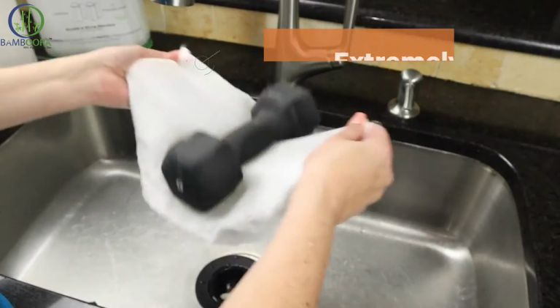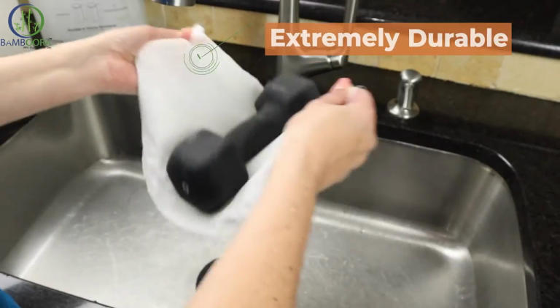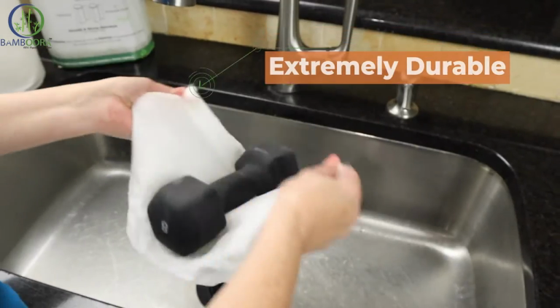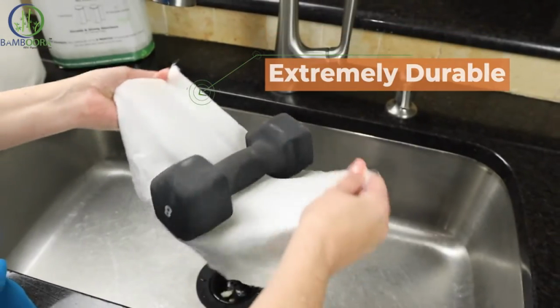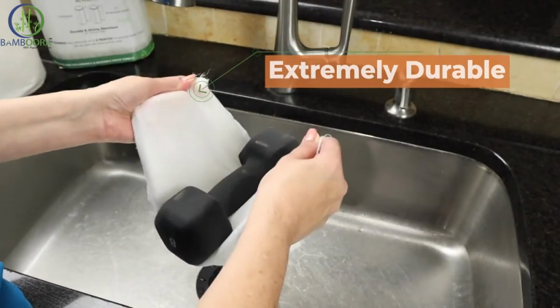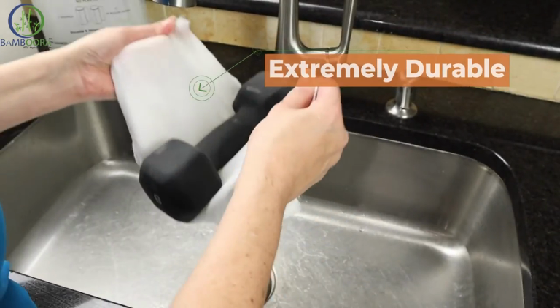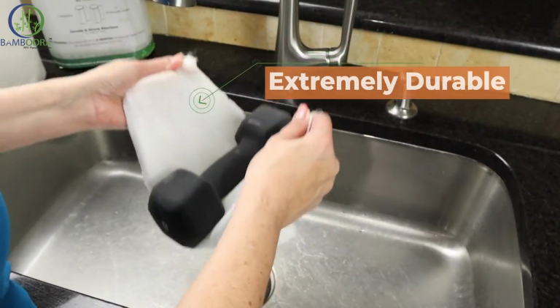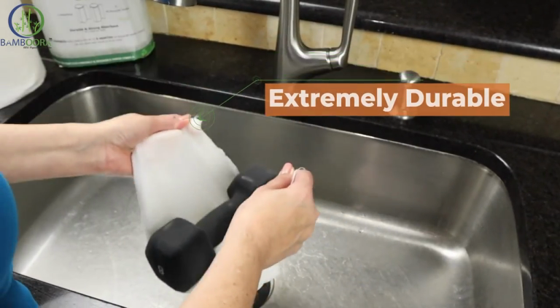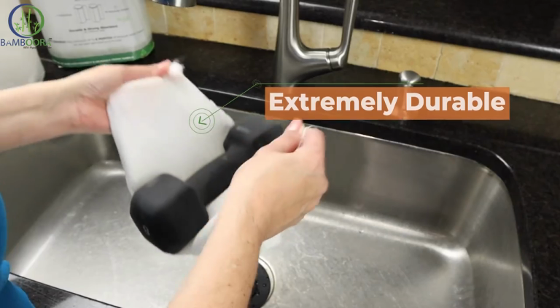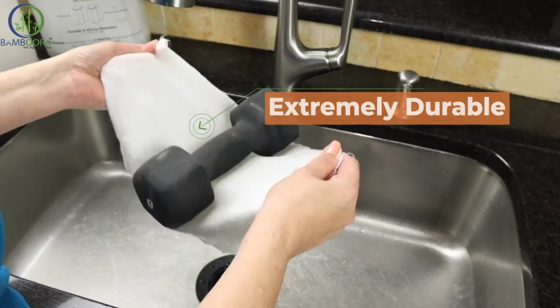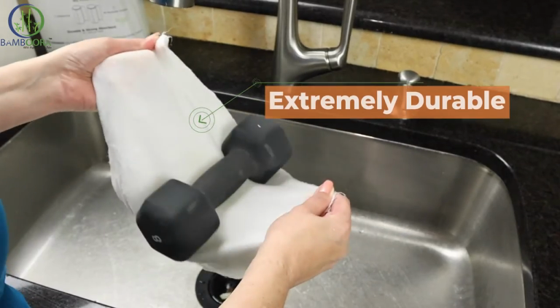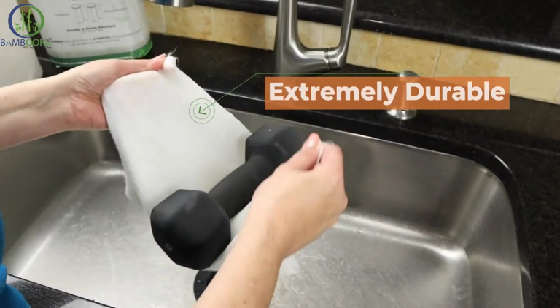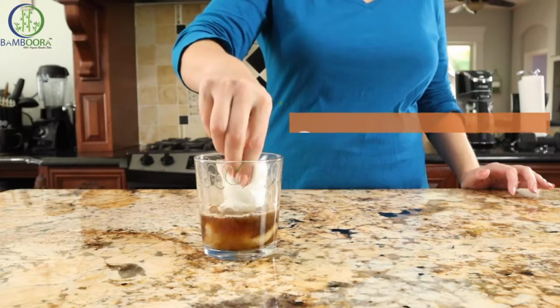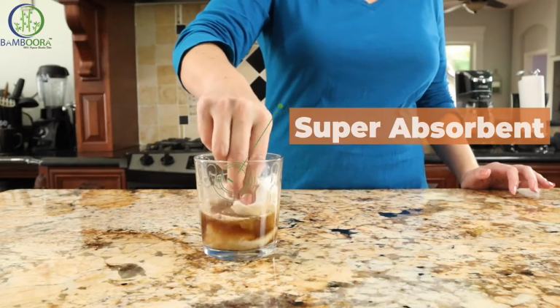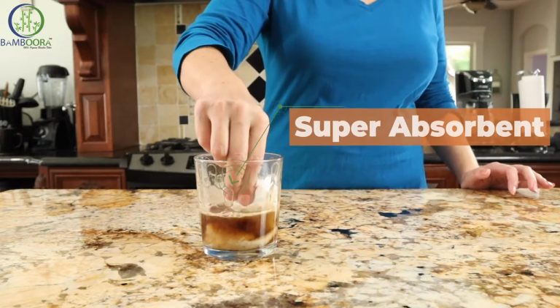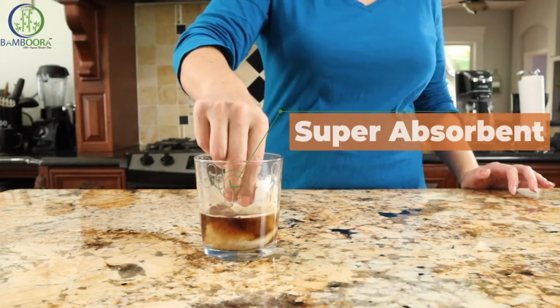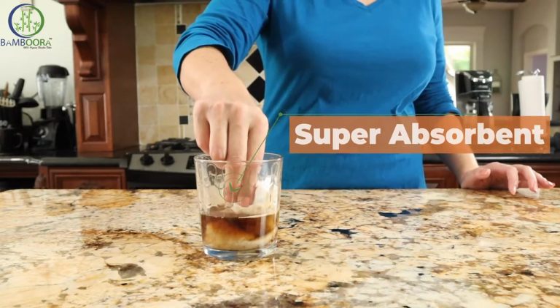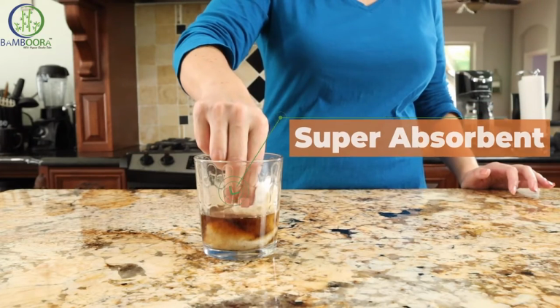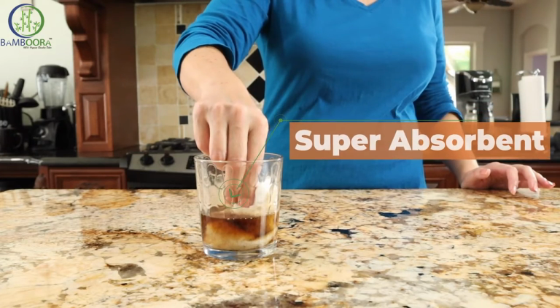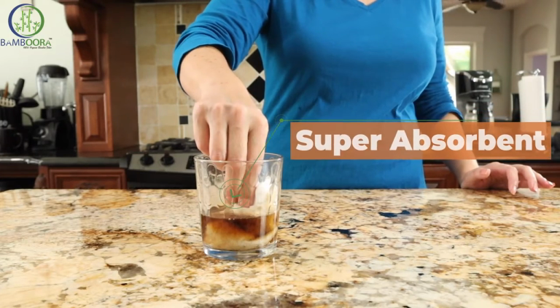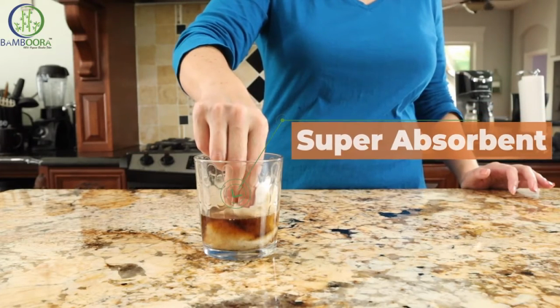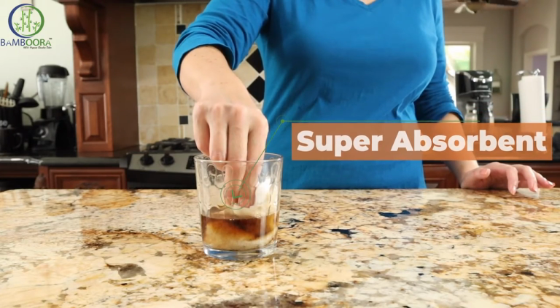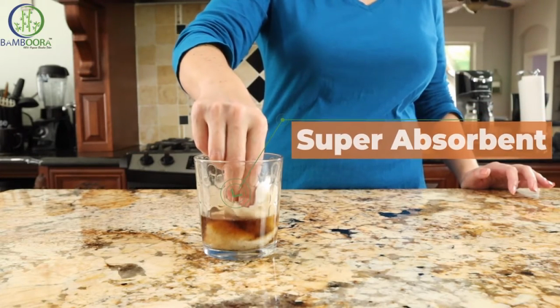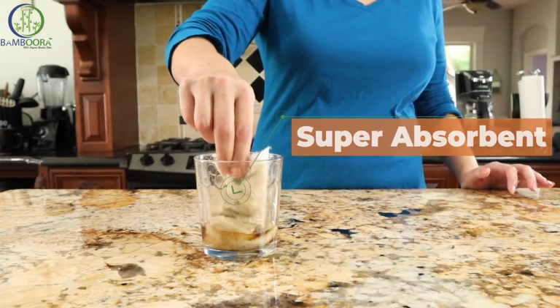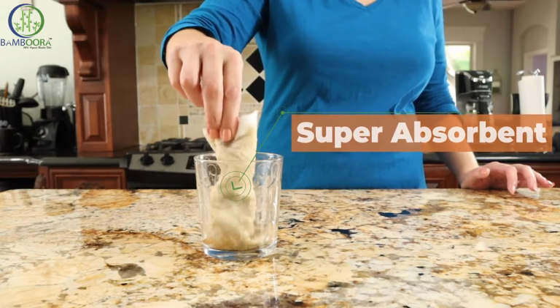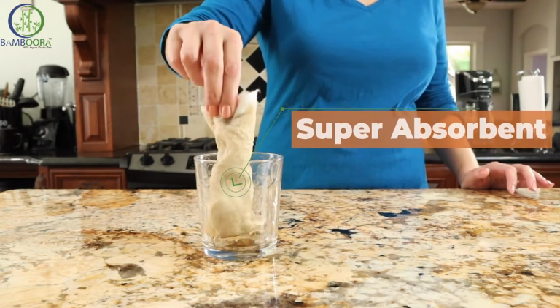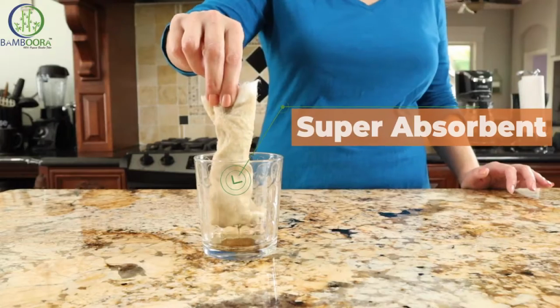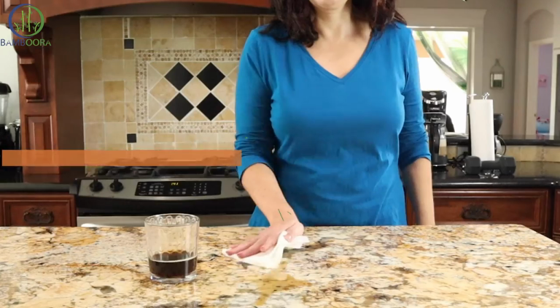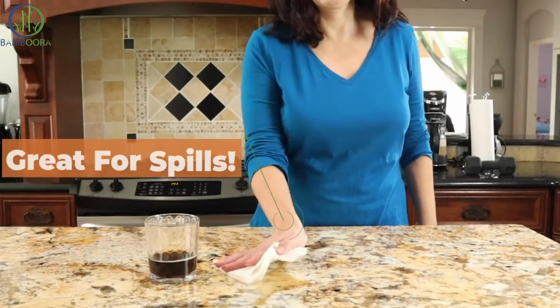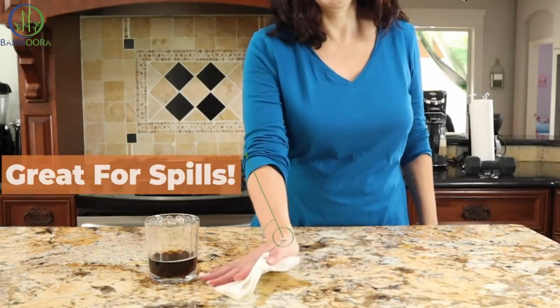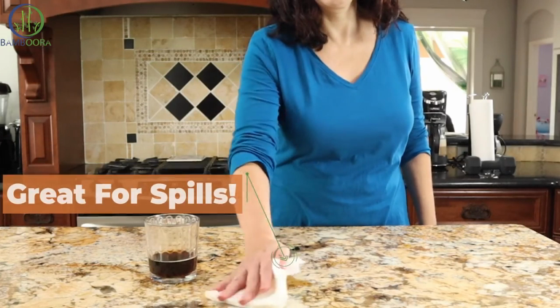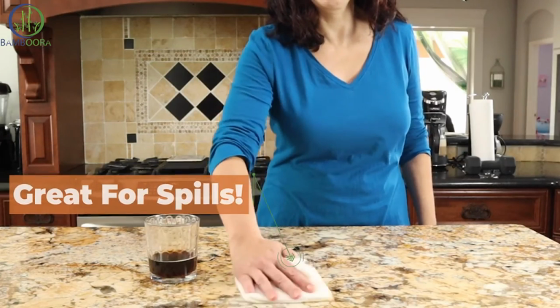These premium quality towels are extremely durable. The quick-dry sheets are super absorbent, making them perfect for cleaning up accidental spills.